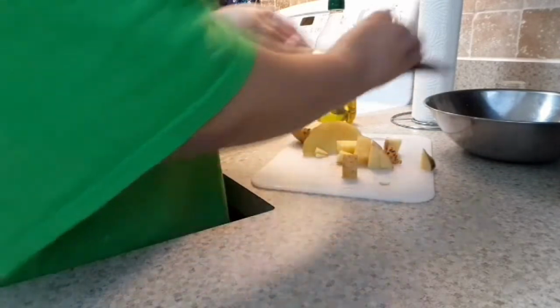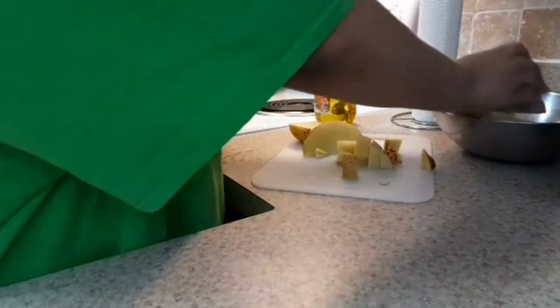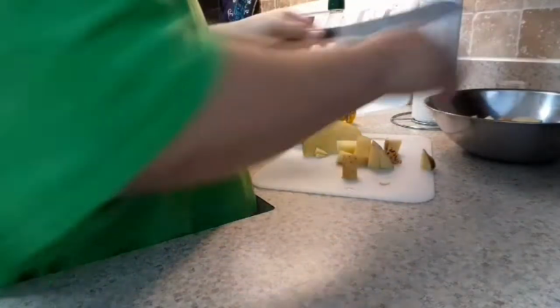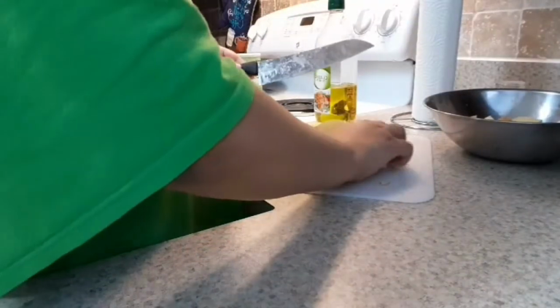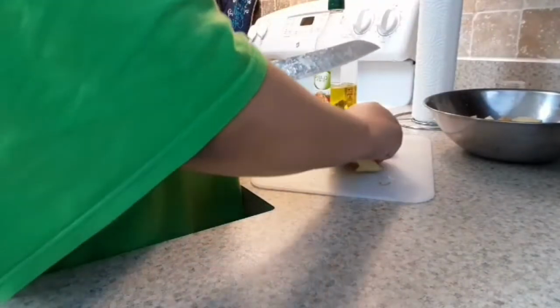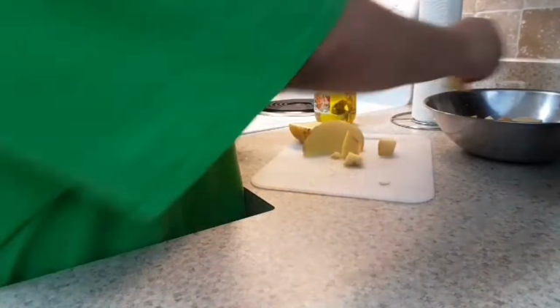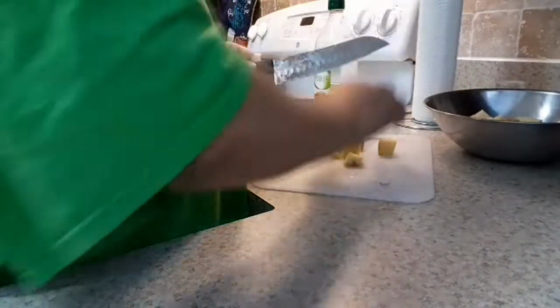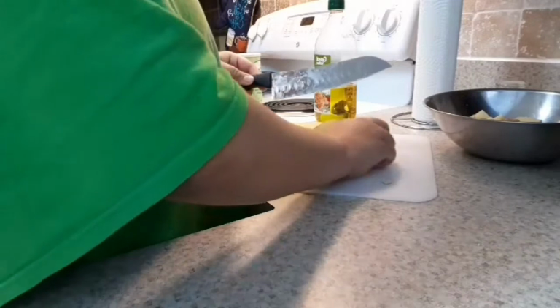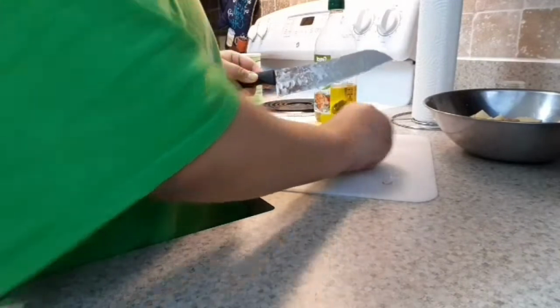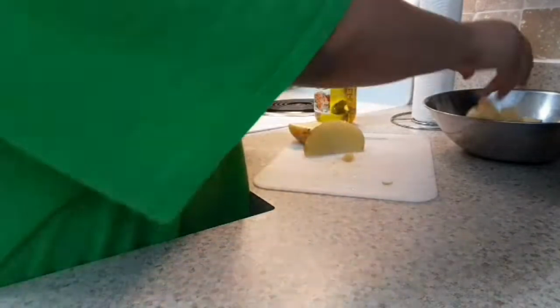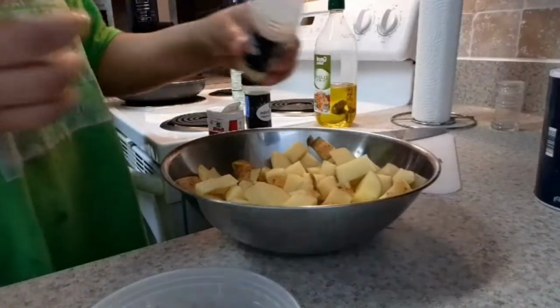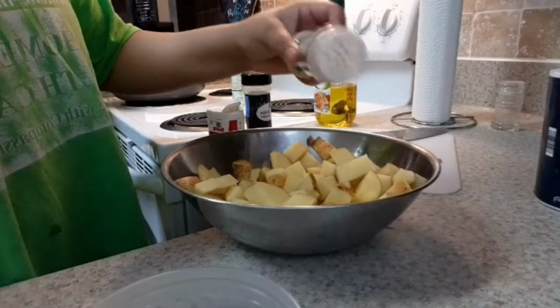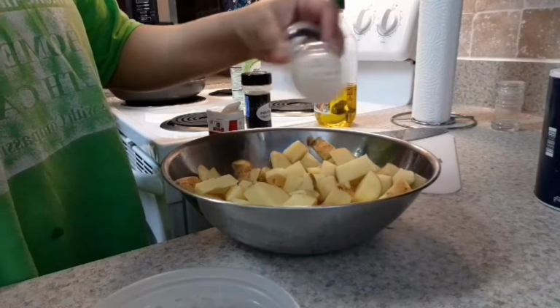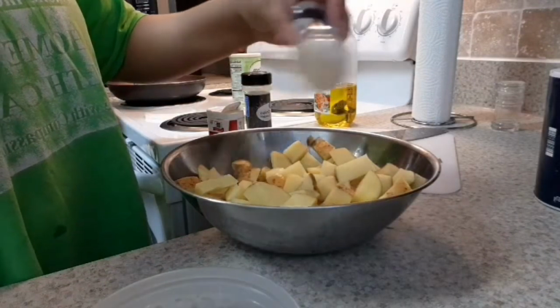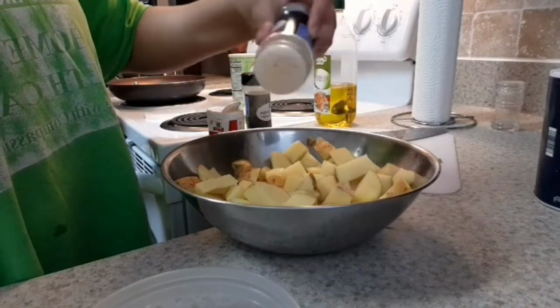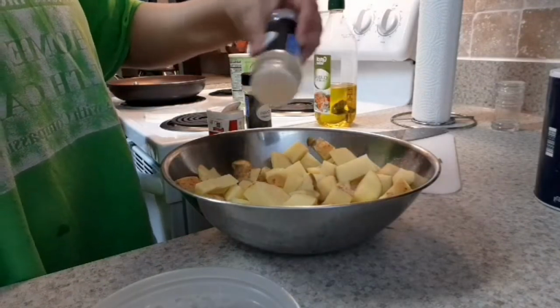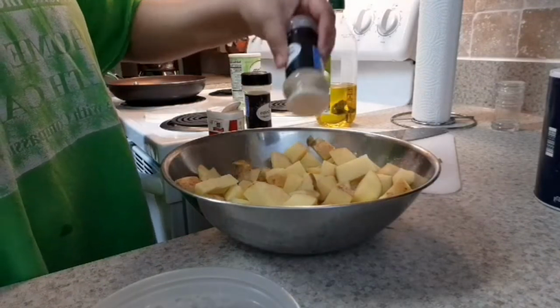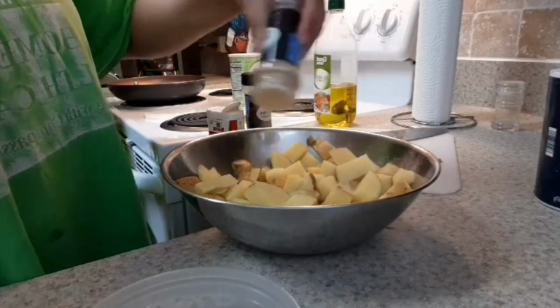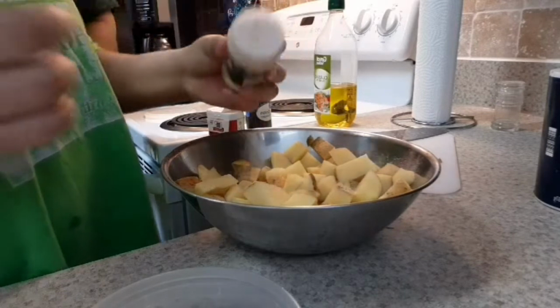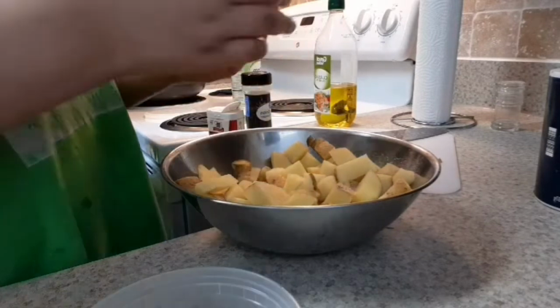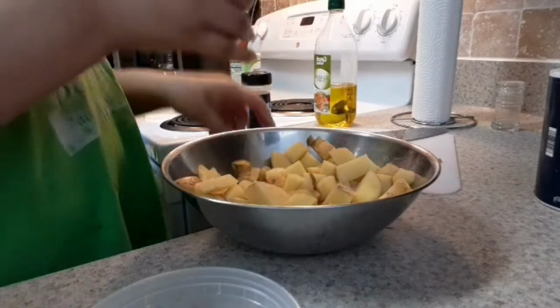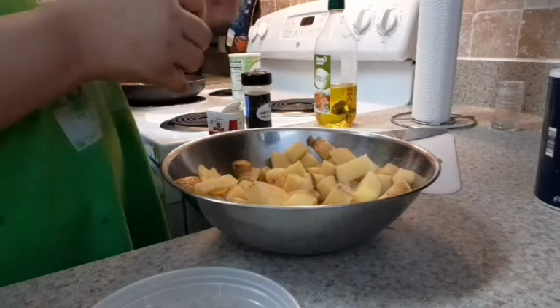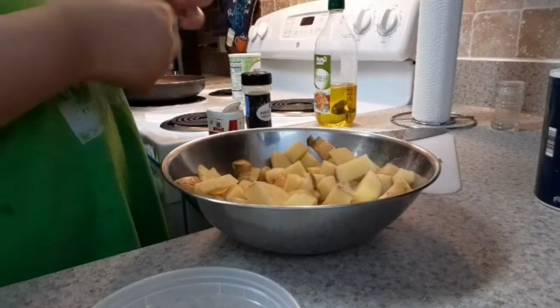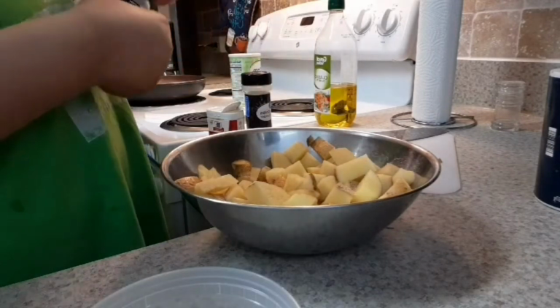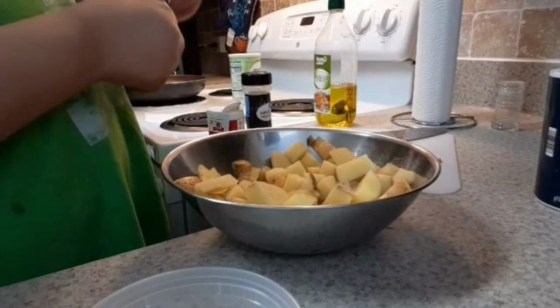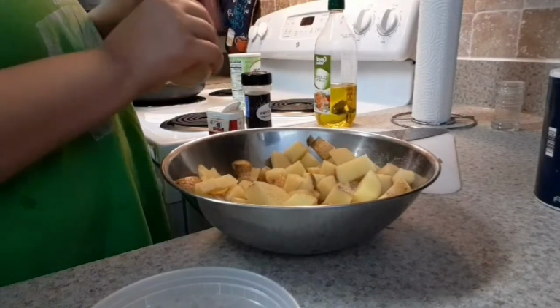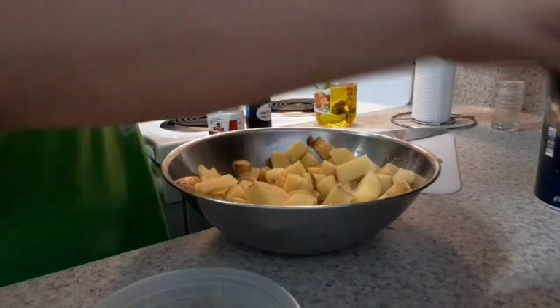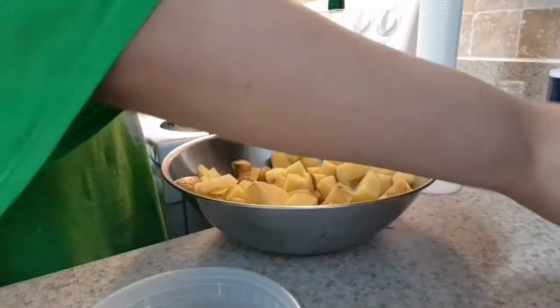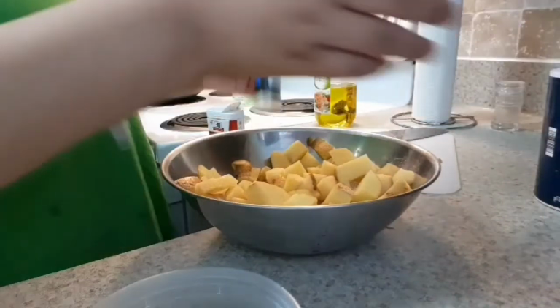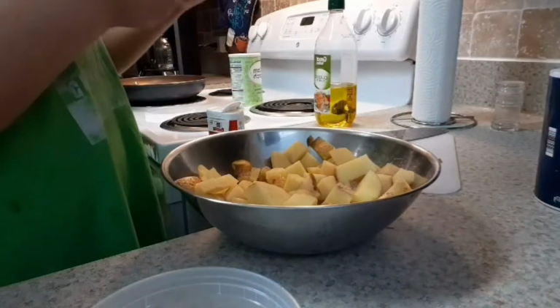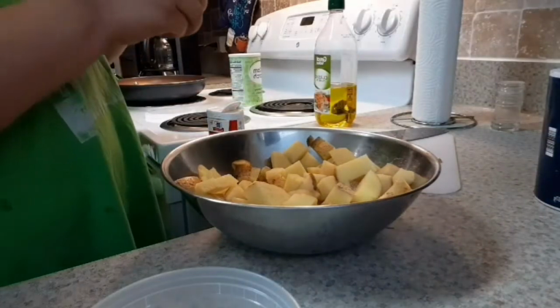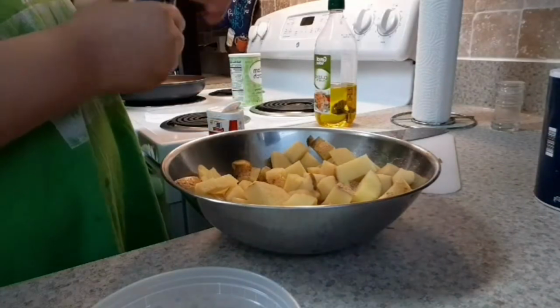So right here, all the potatoes that I cut up — I put them all in a bowl and I was putting any type of seasoning that my dad had, or that I wanted to put in the potato, so it could give it some taste.